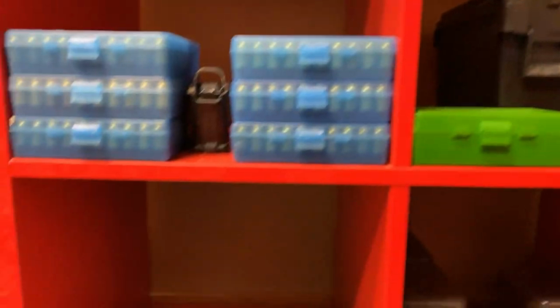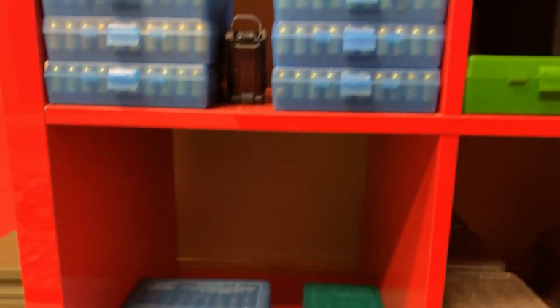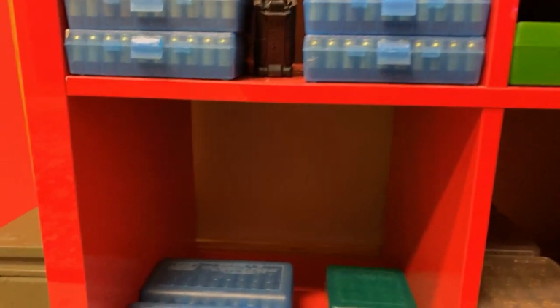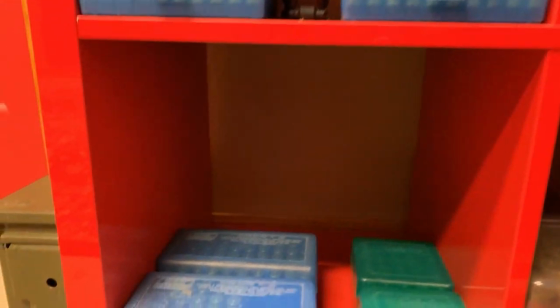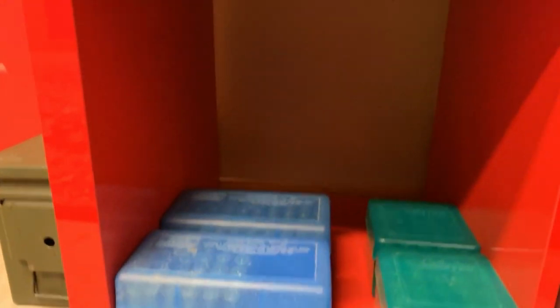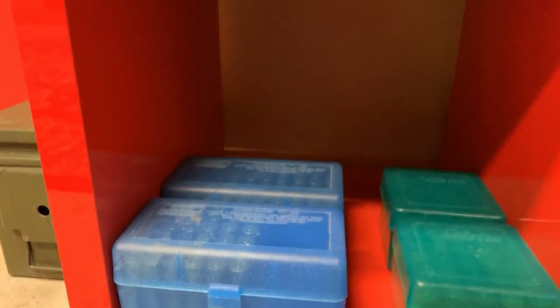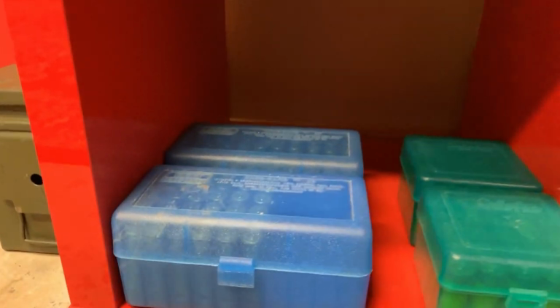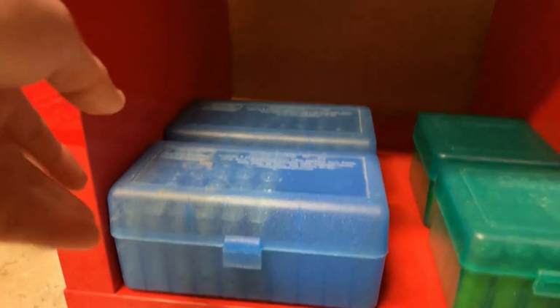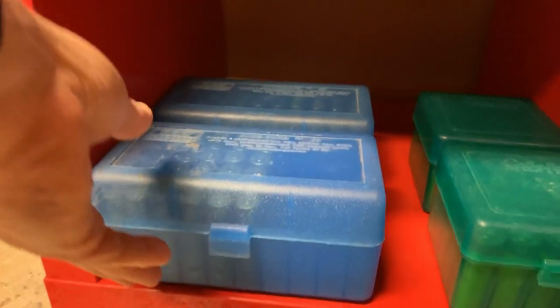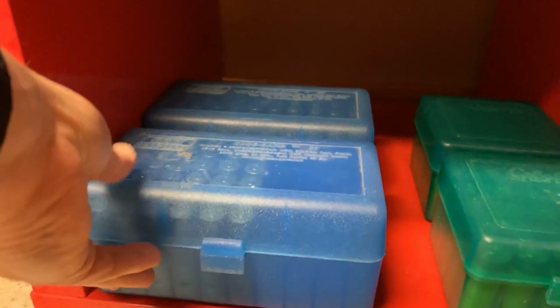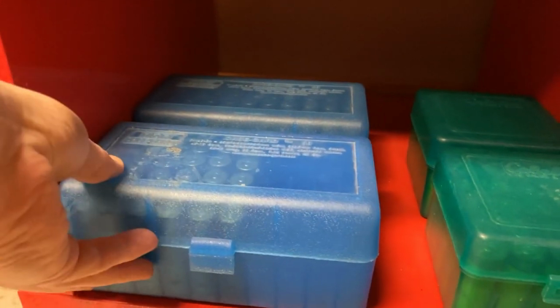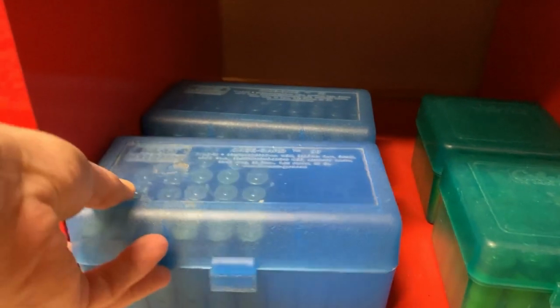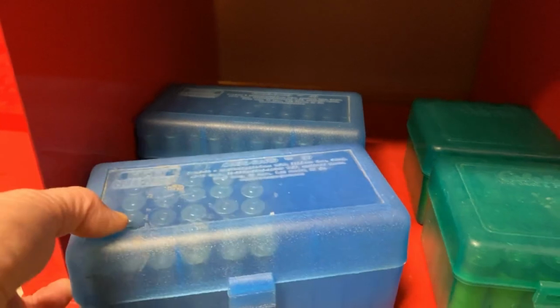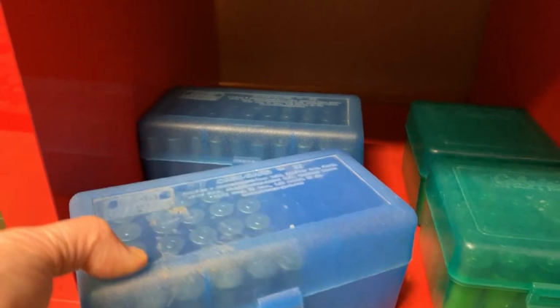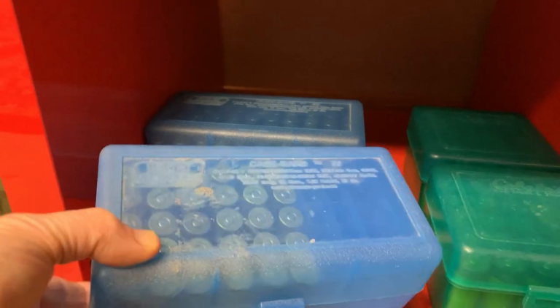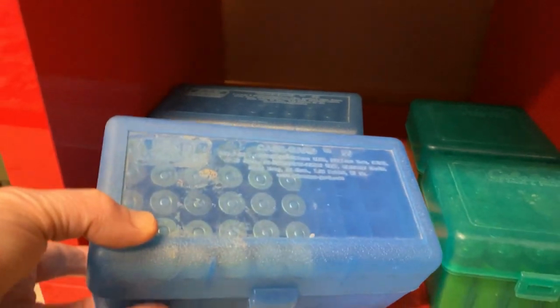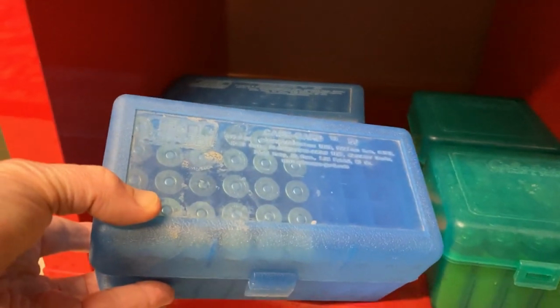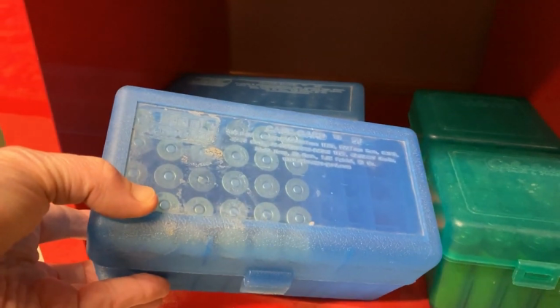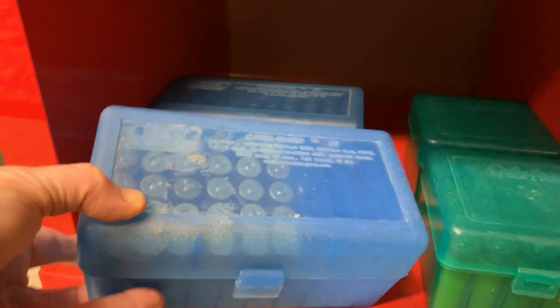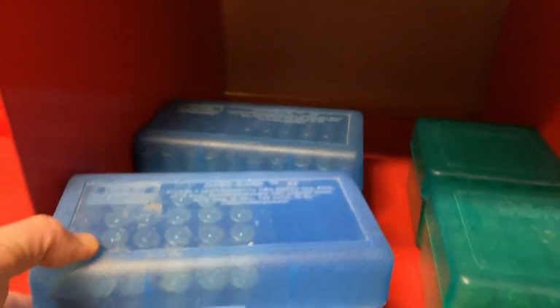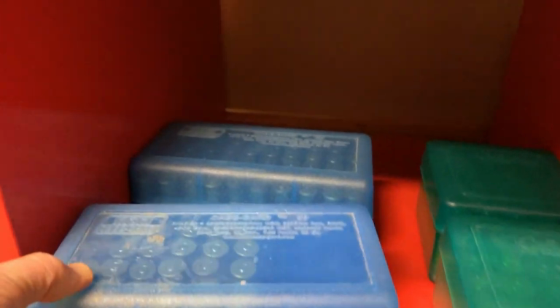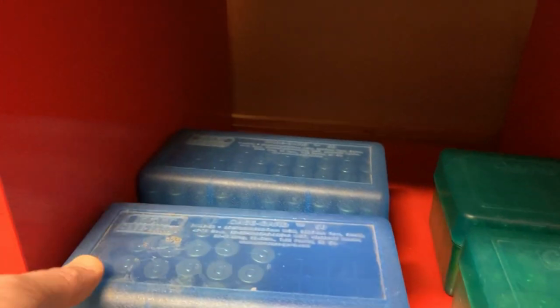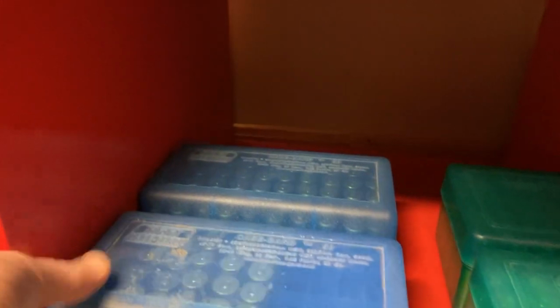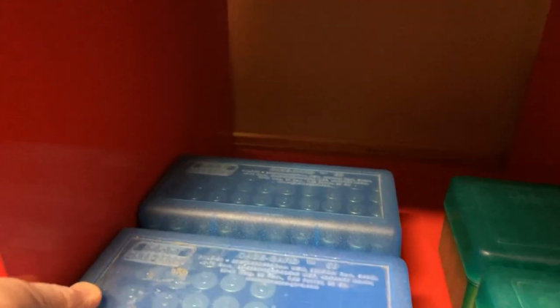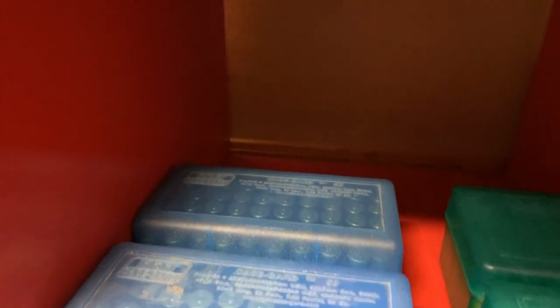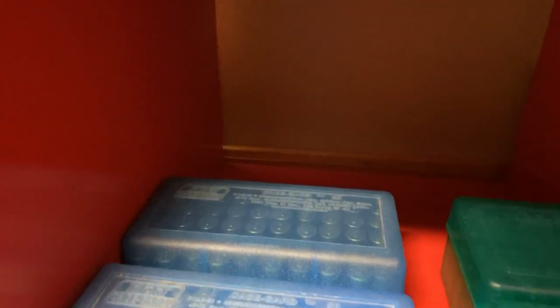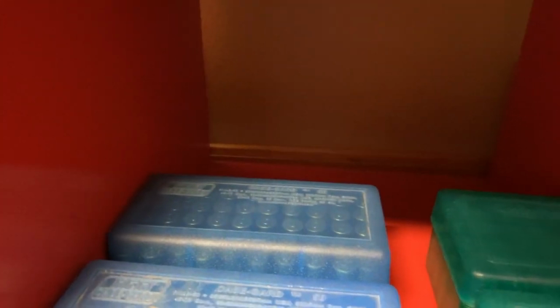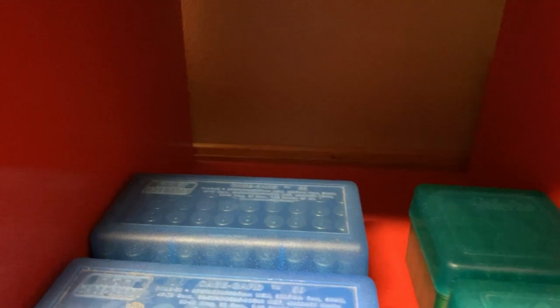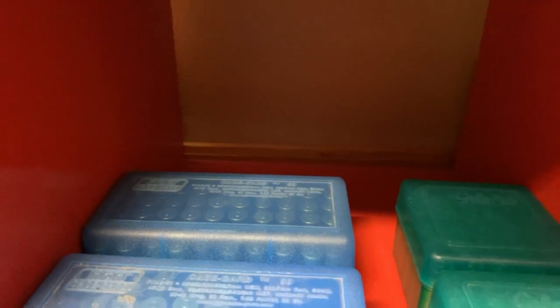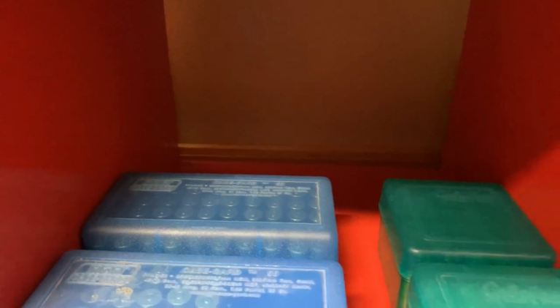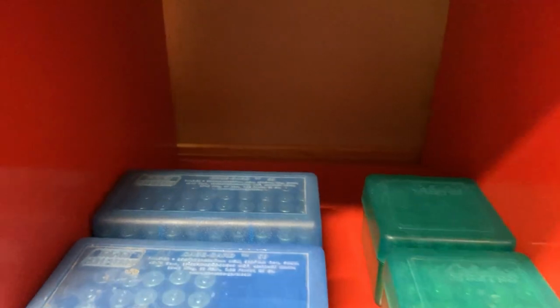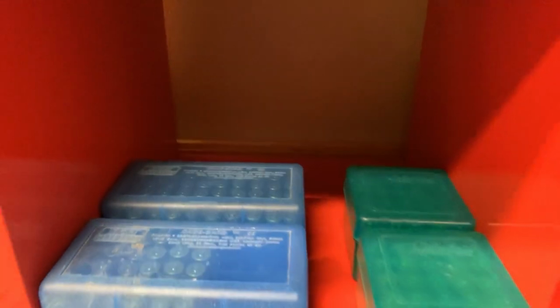Next is .45-70 for my Plainsman rifles. There is no bulk storage for that — I just keep enough ammo on hand to get me through a couple of side matches.